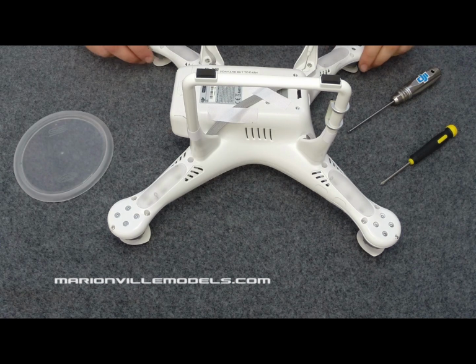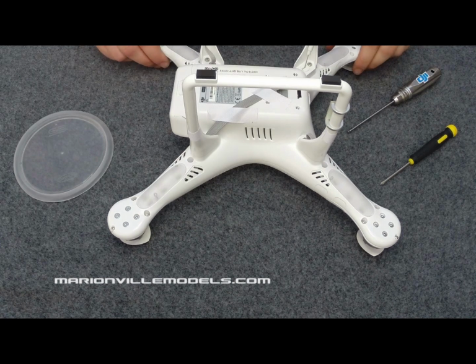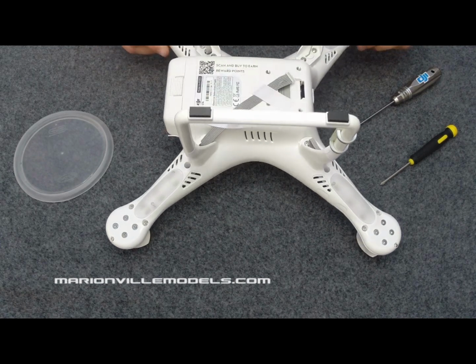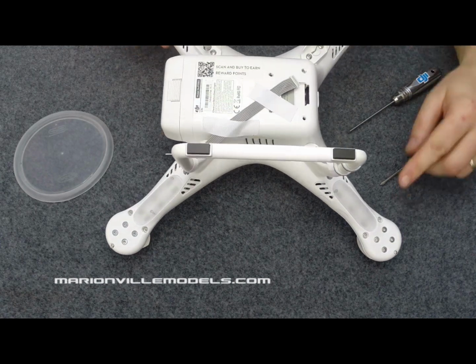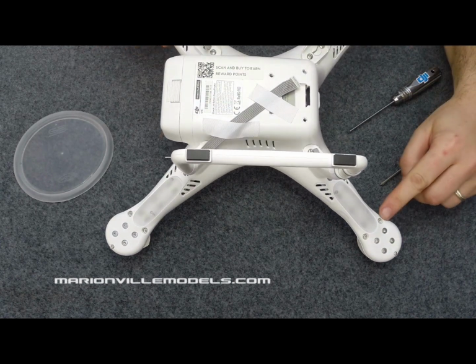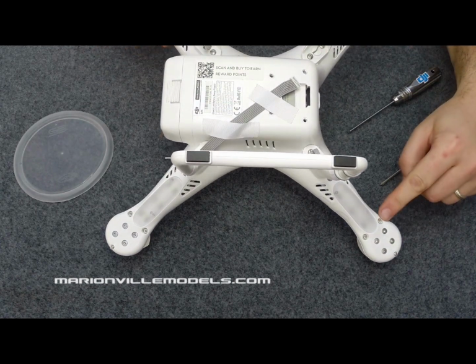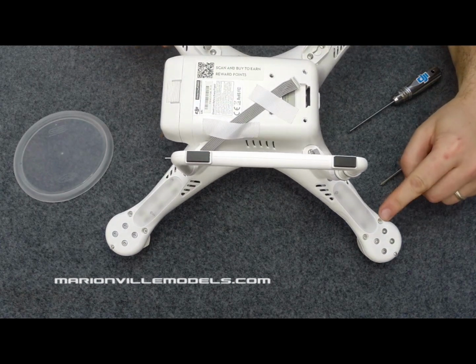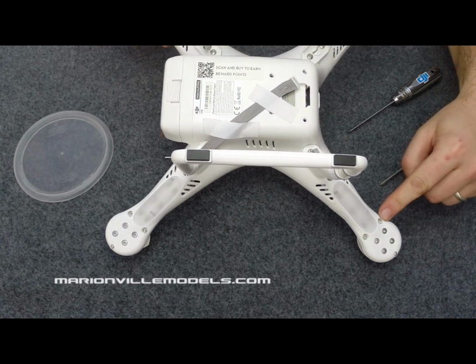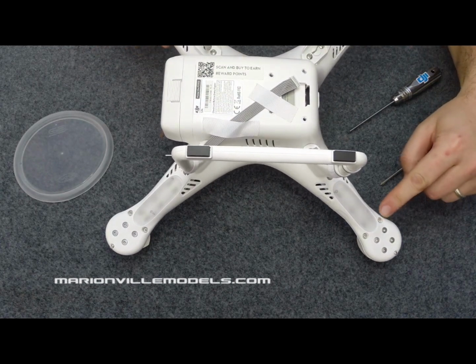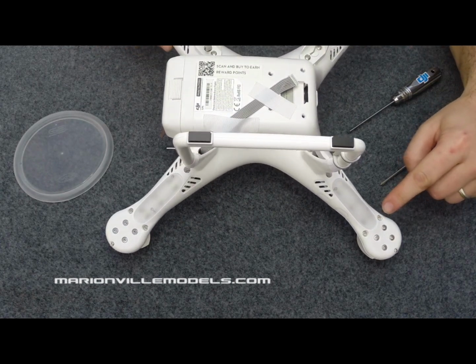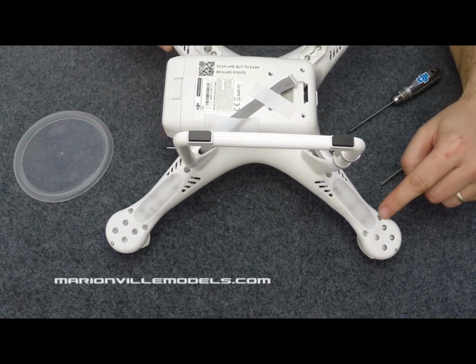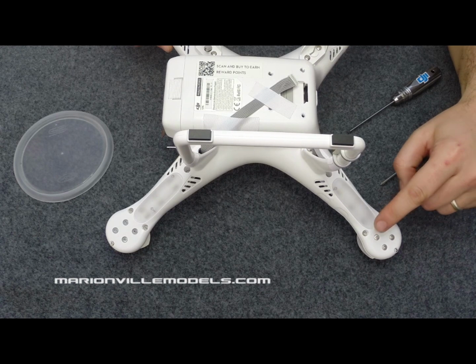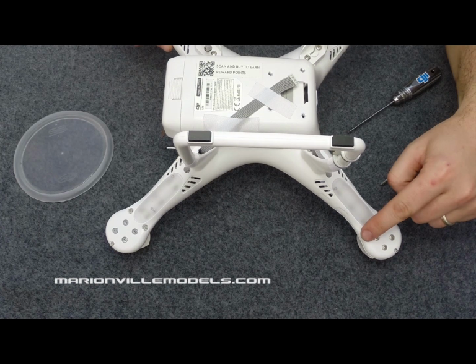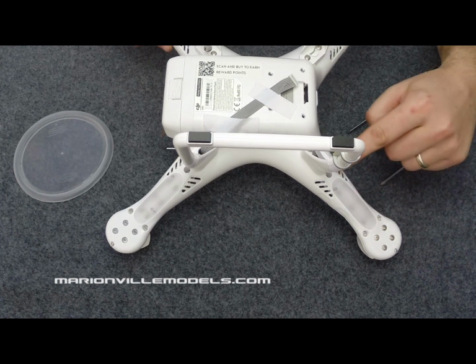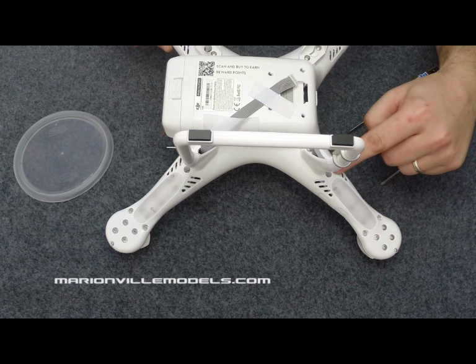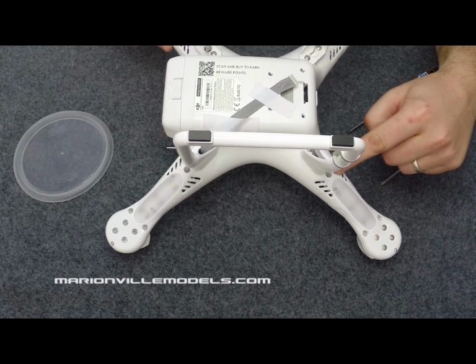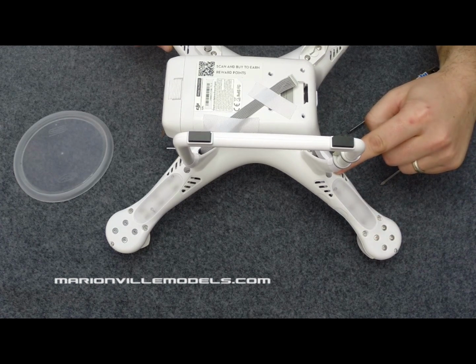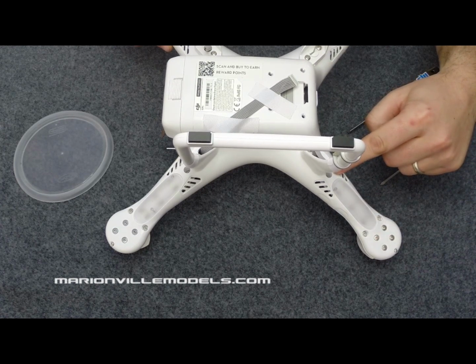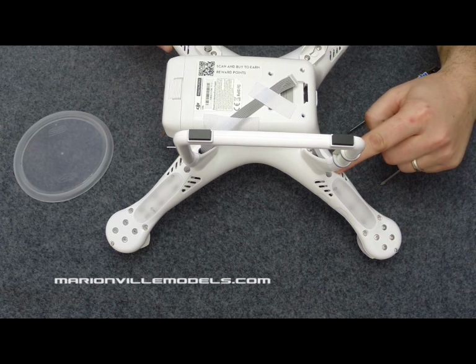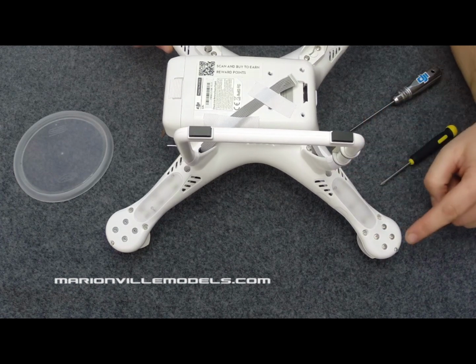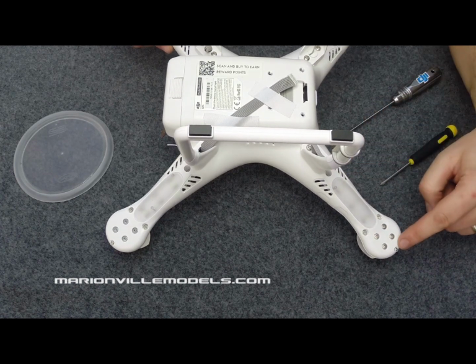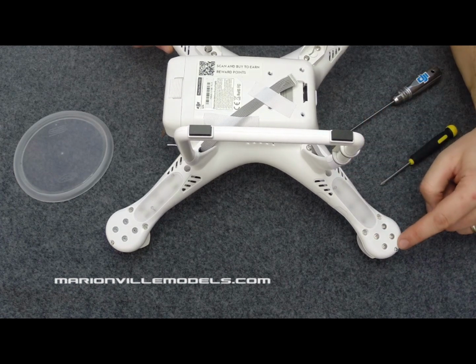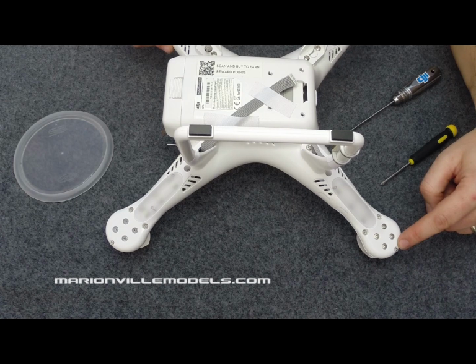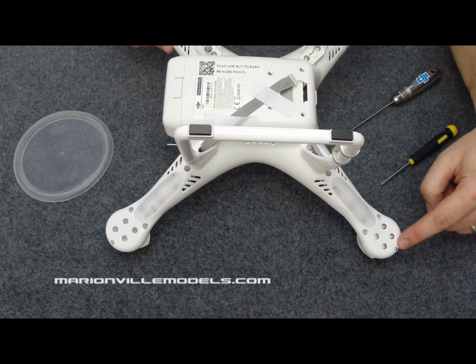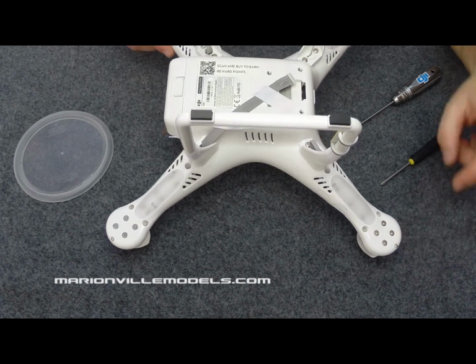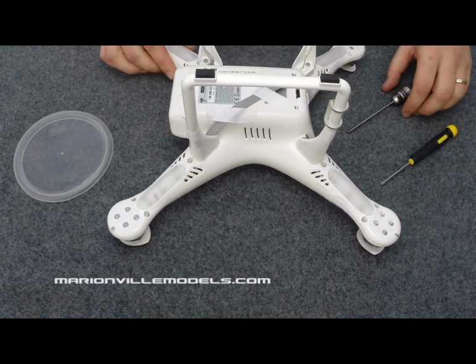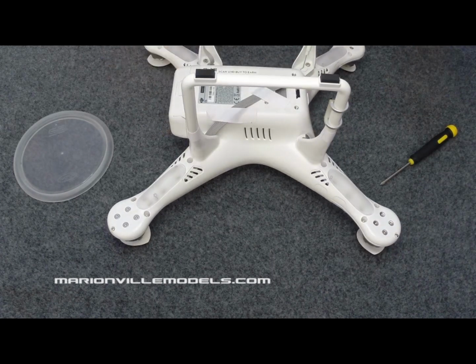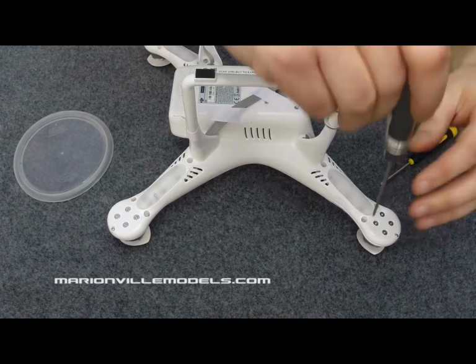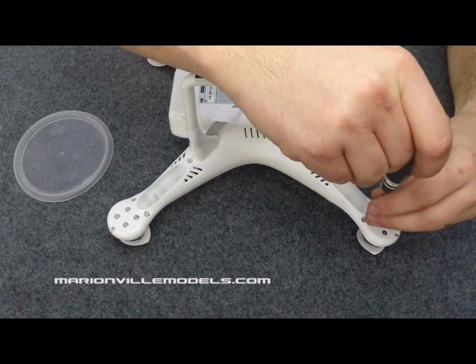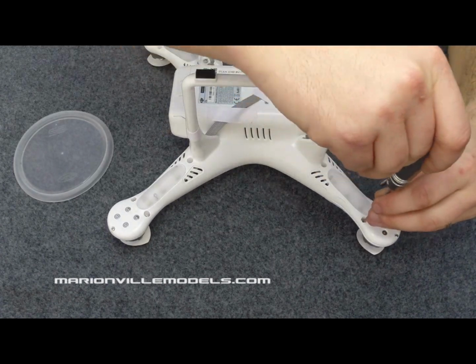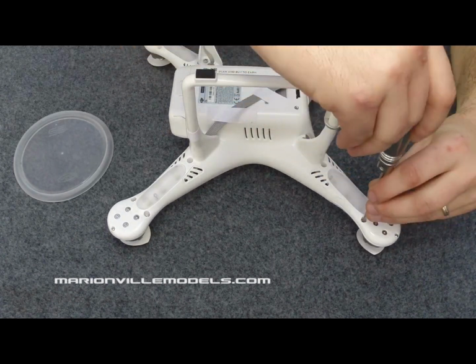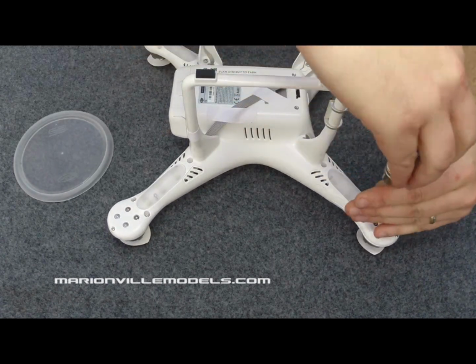There are three screws per leg holding the body together. You have one, two, three hex screws and one Phillips screw. First we'll remove the hex screws.